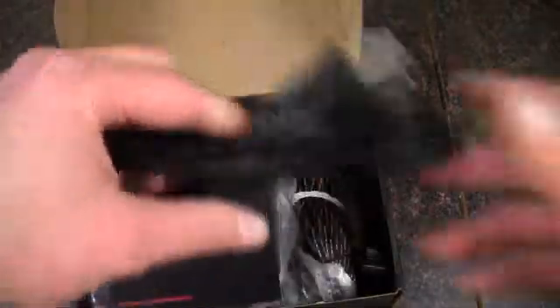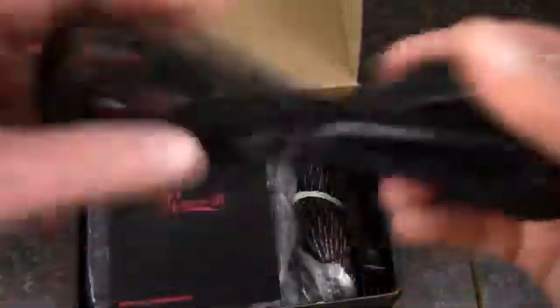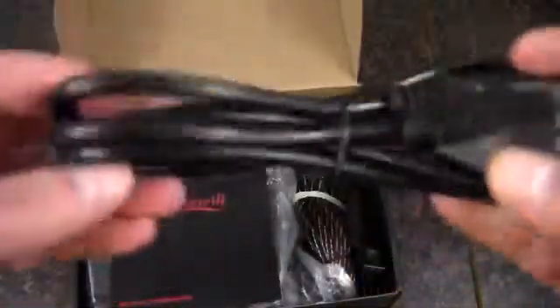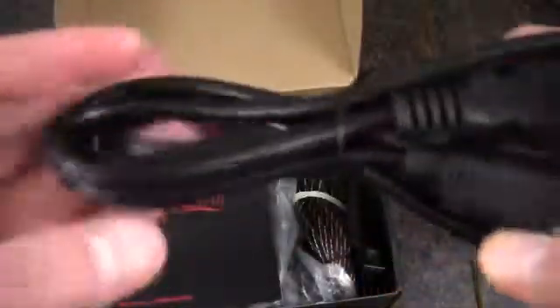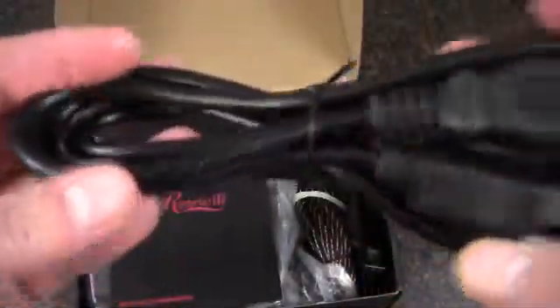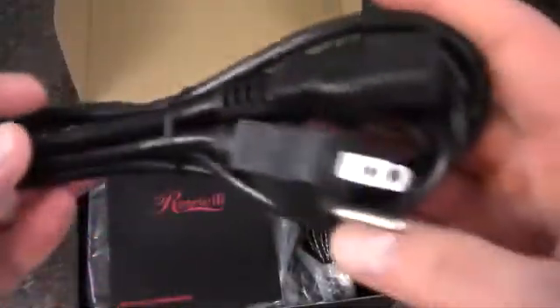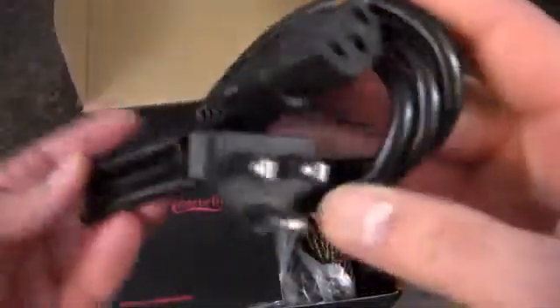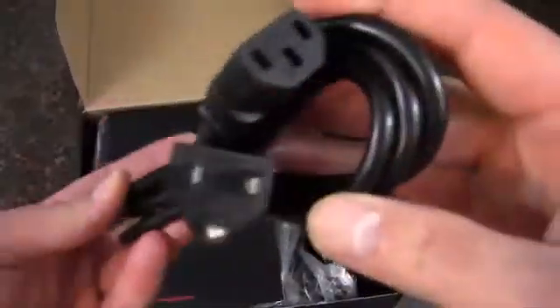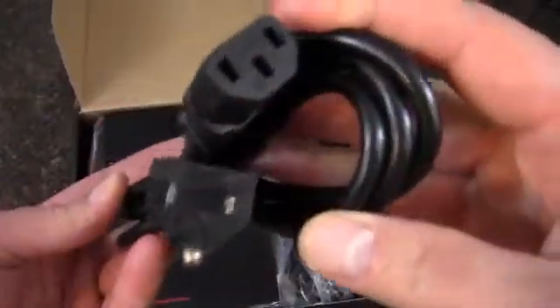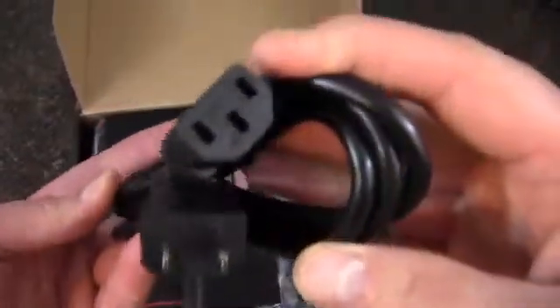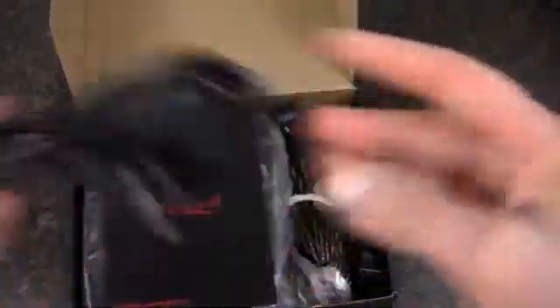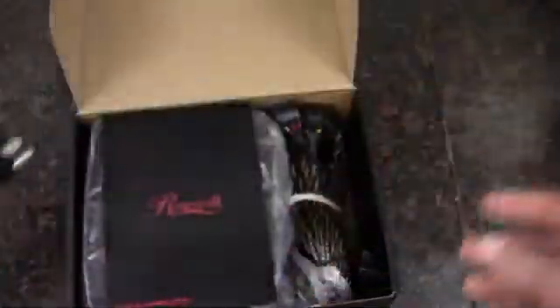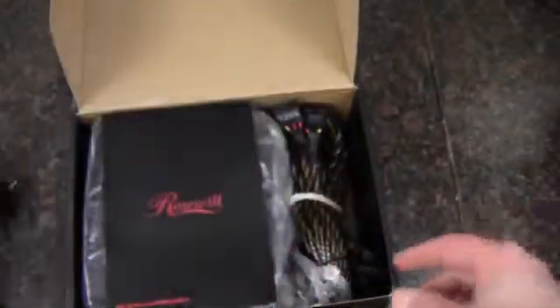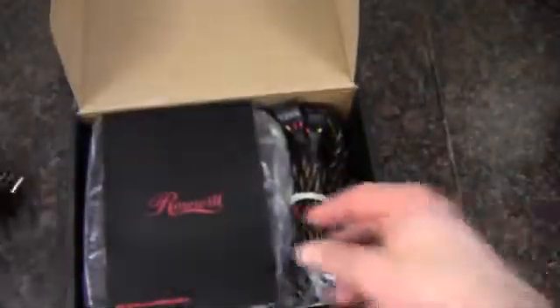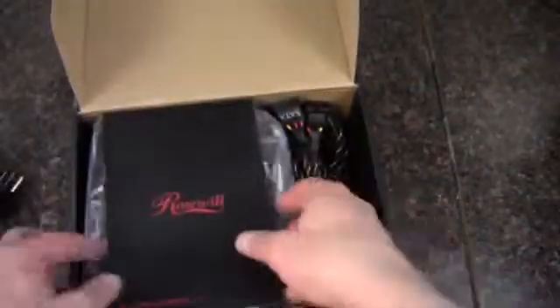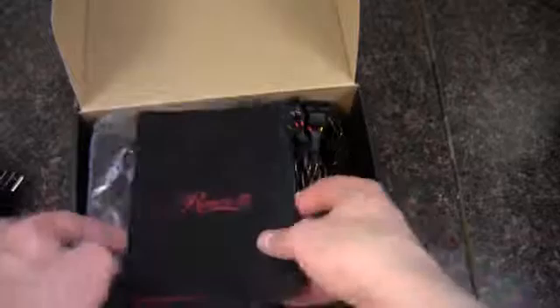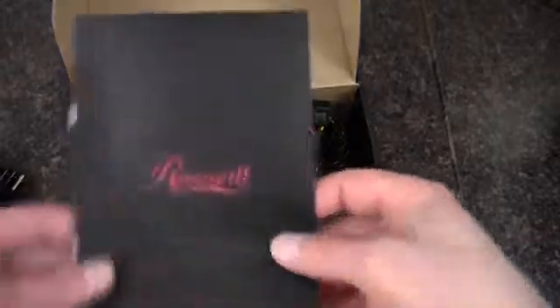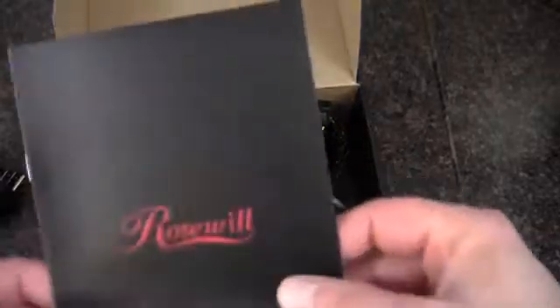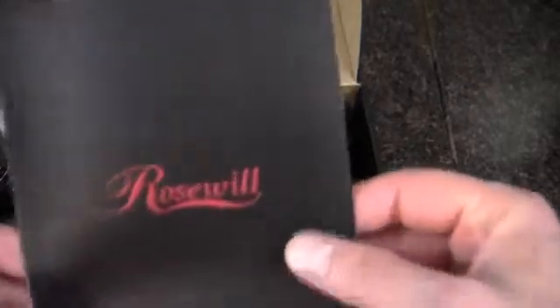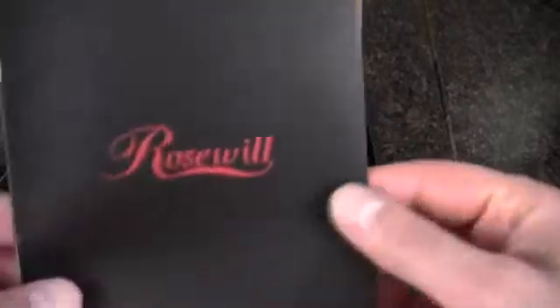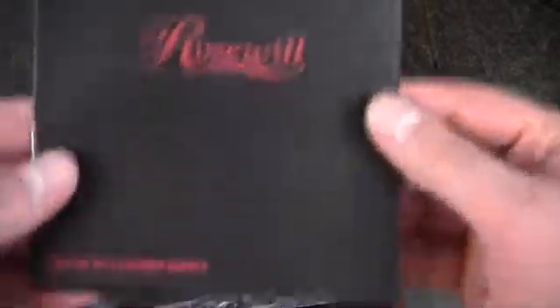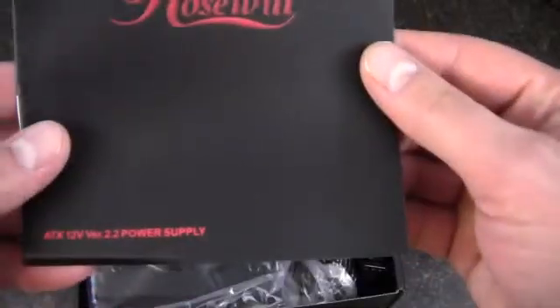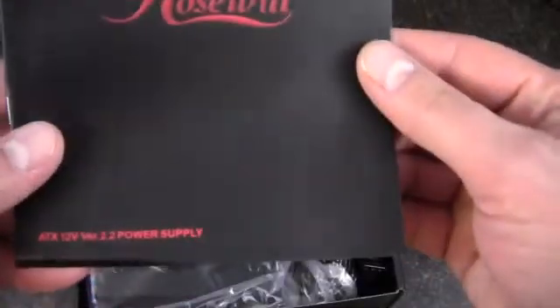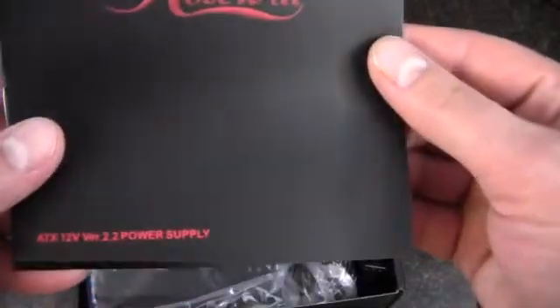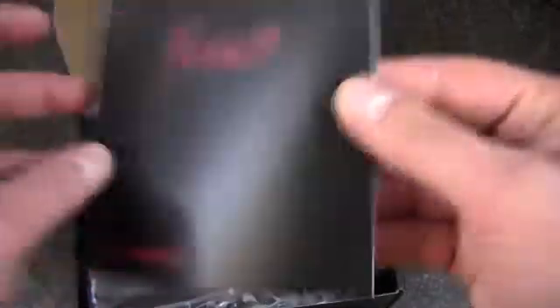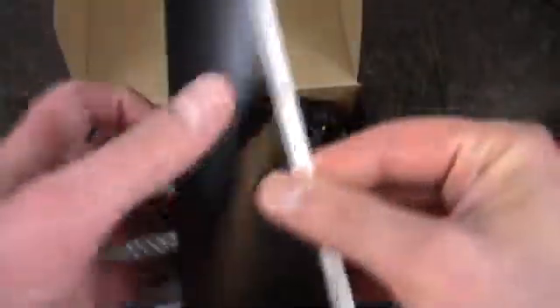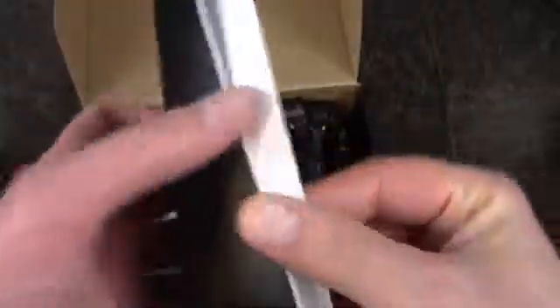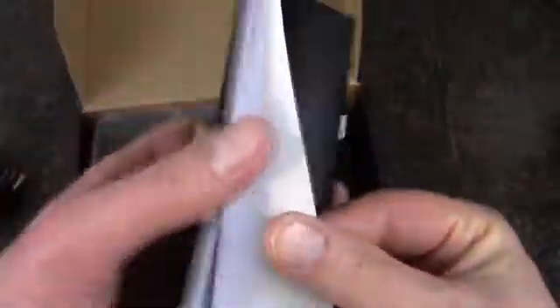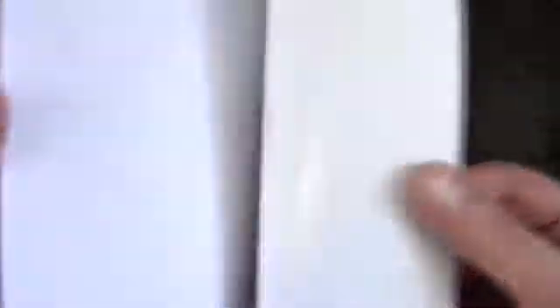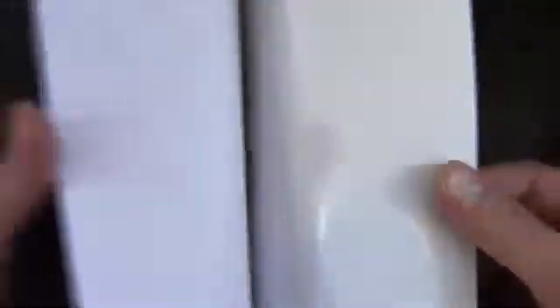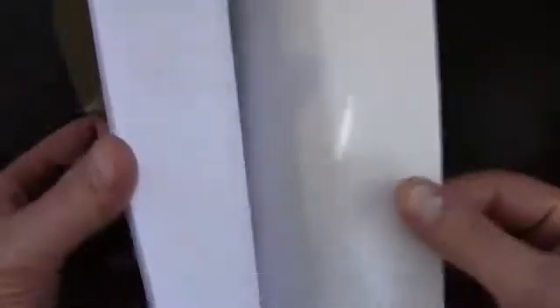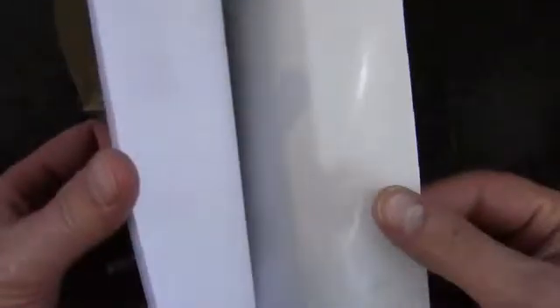In the box we've got a standard power cable and a power supply manual.